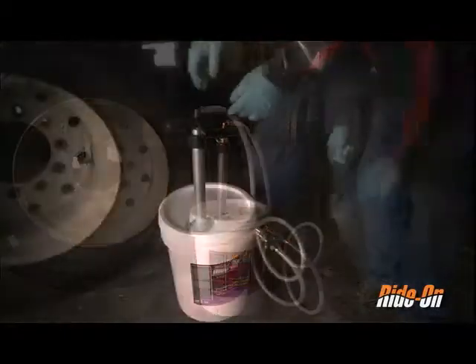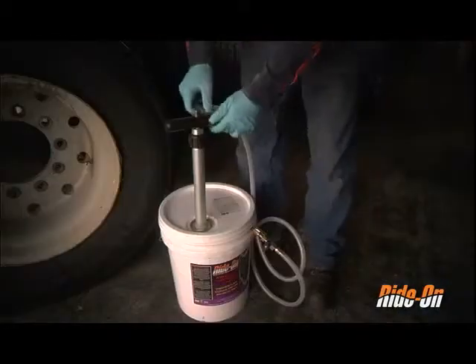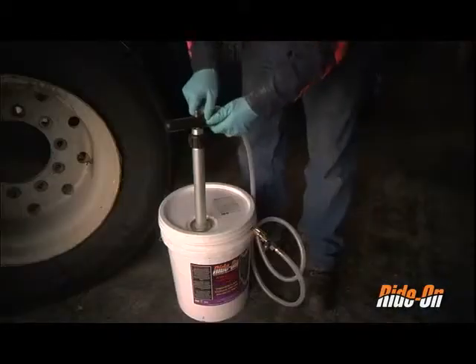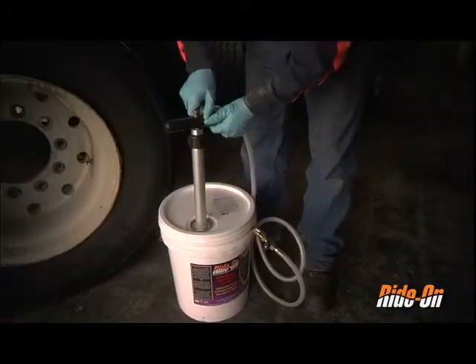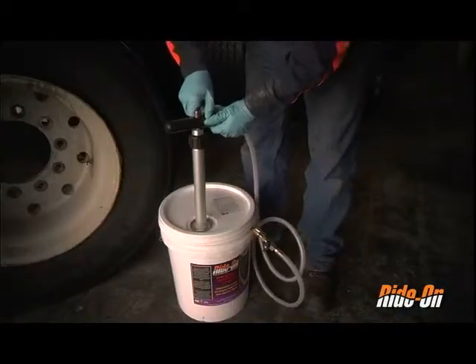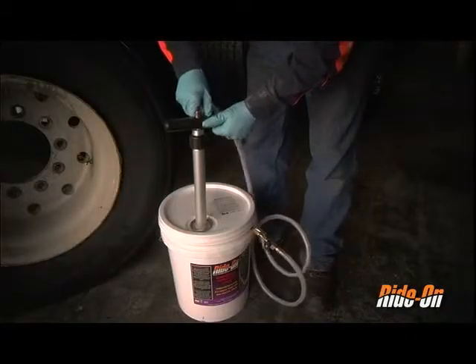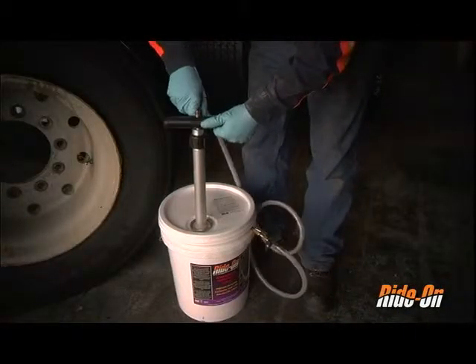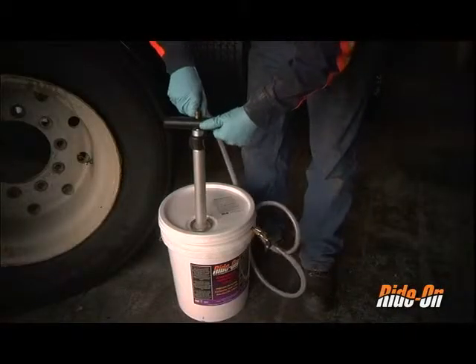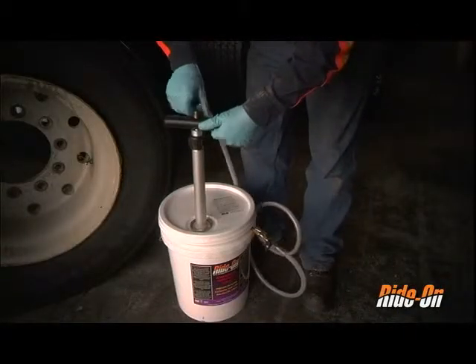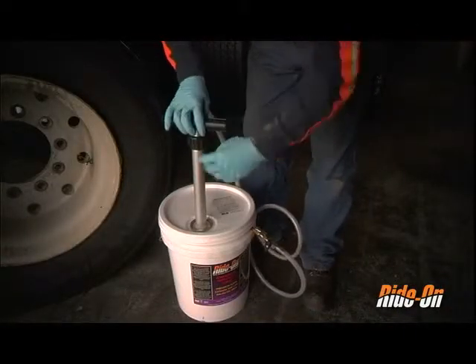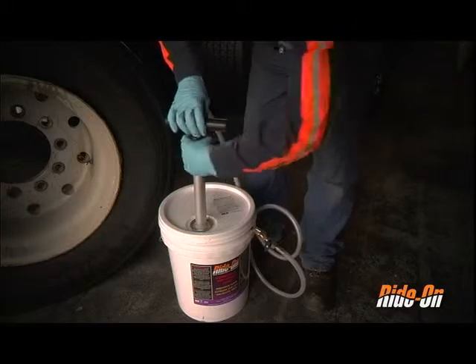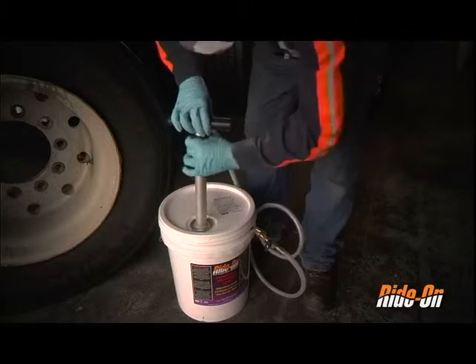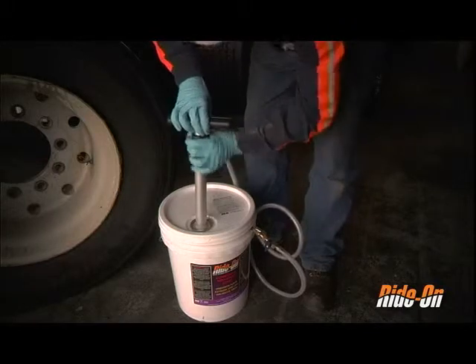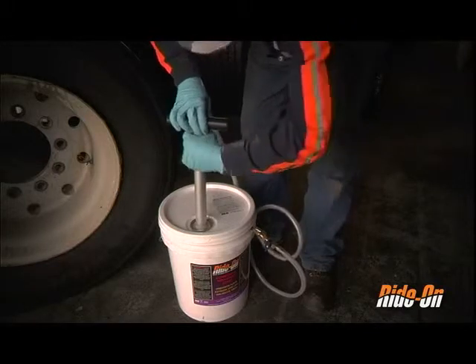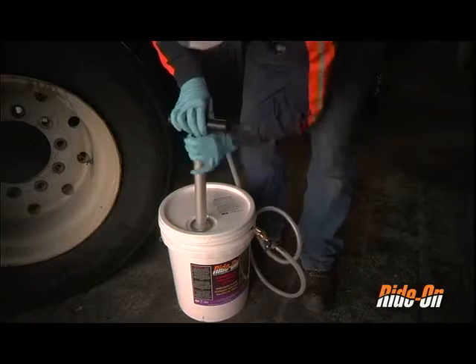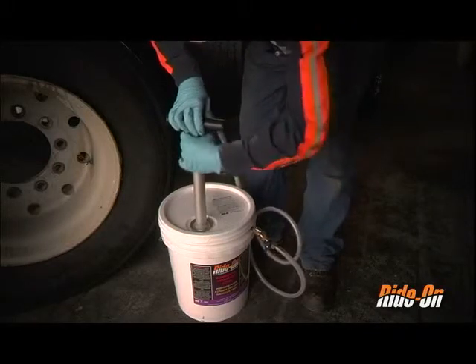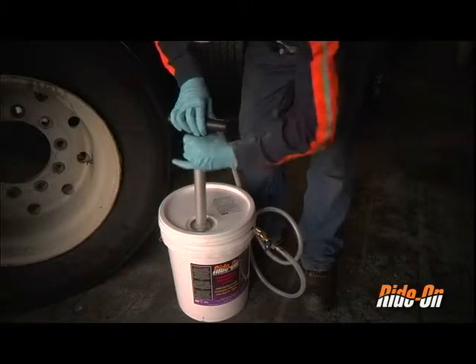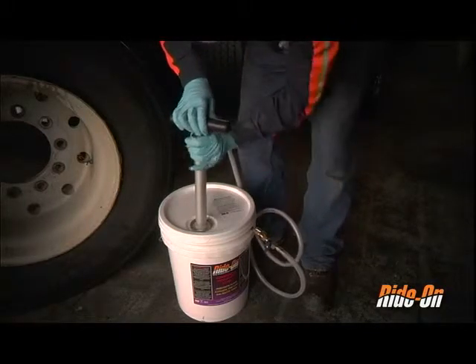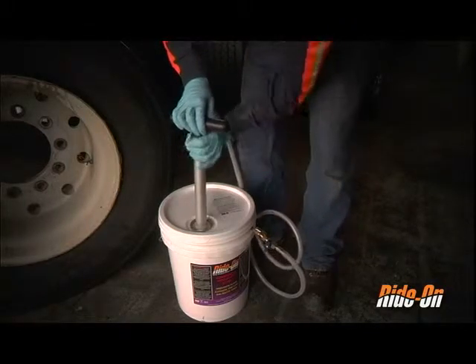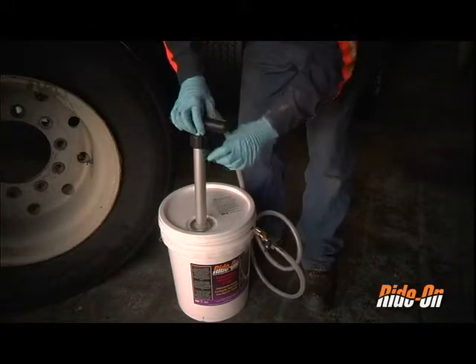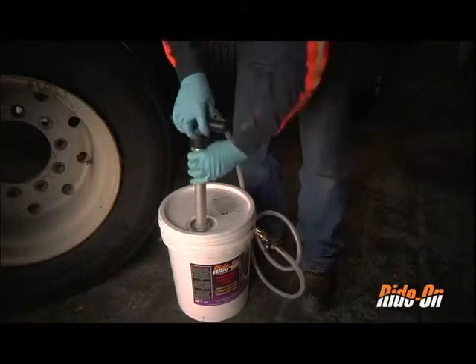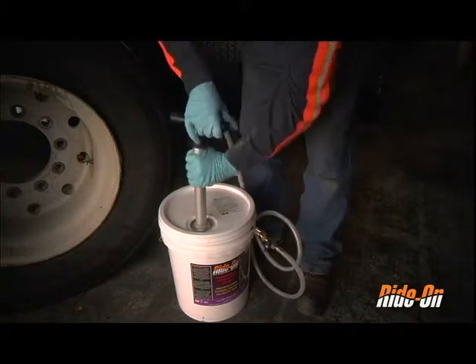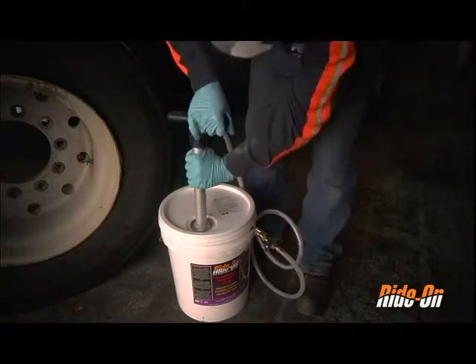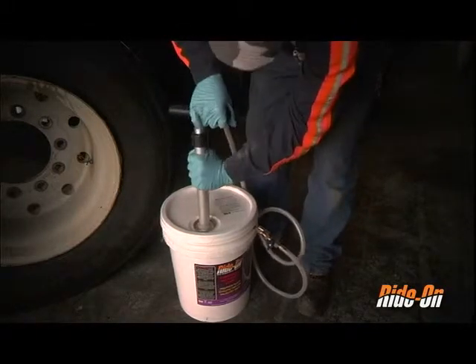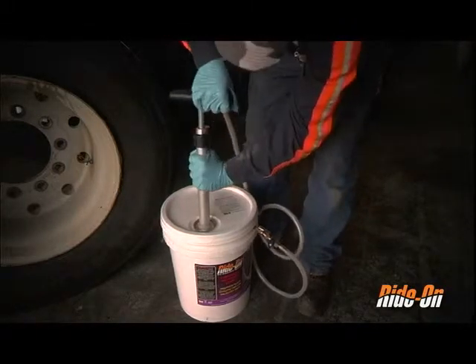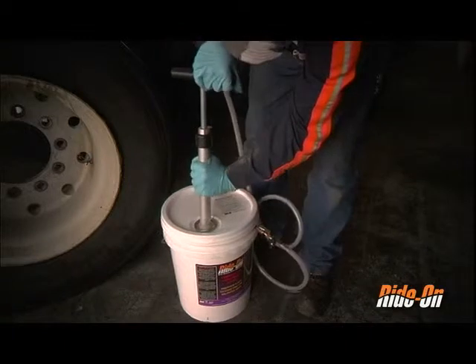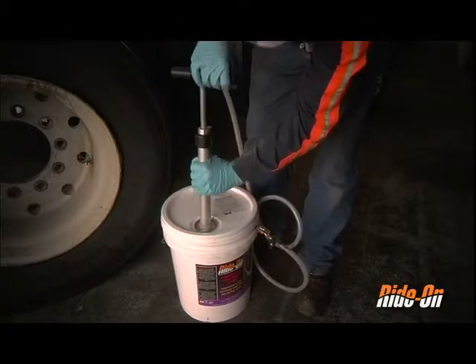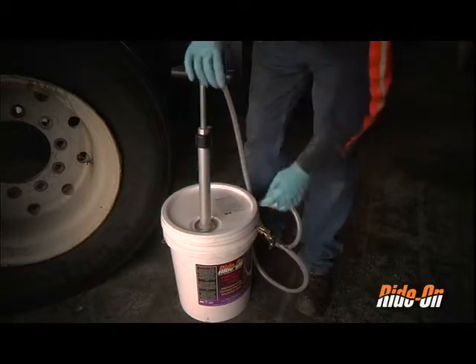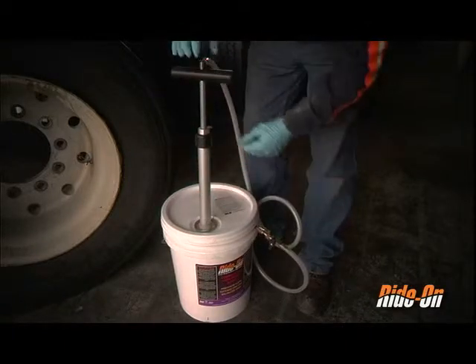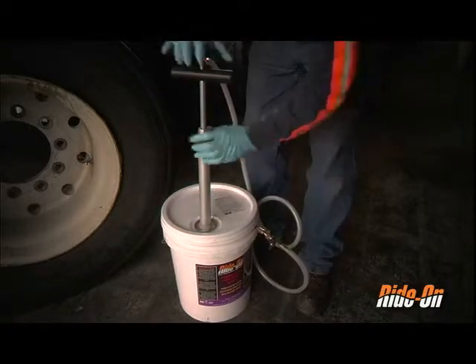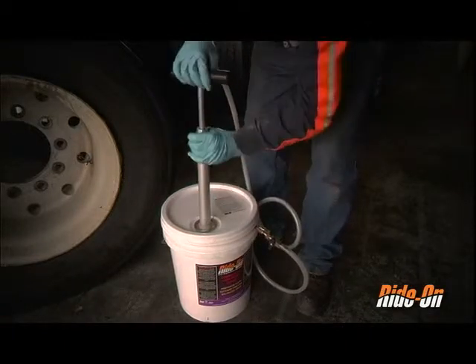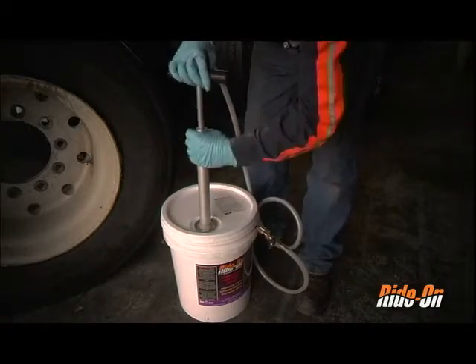Adjust the hose at the top of the handle so that it is perpendicular to the handle. To break the vacuum, unscrew the black fitting at the base of the handle to loosen the pump and draw the handle upwards, then retighten the black fitting.